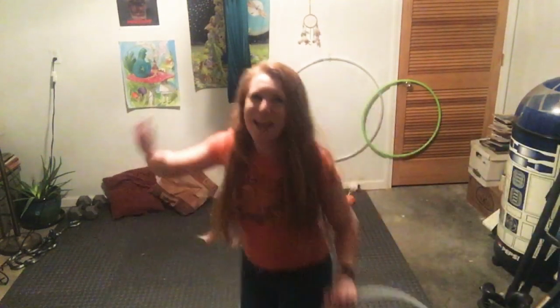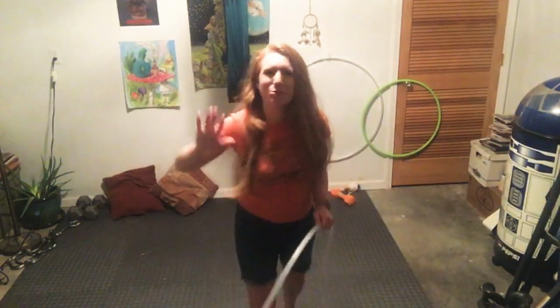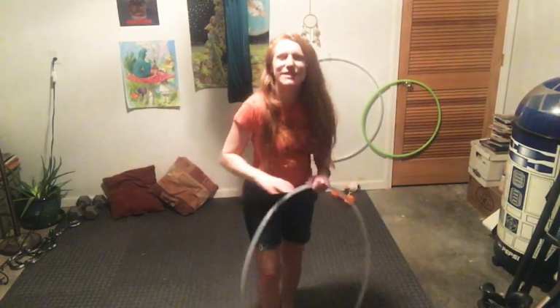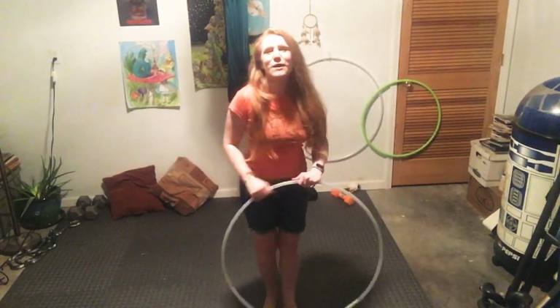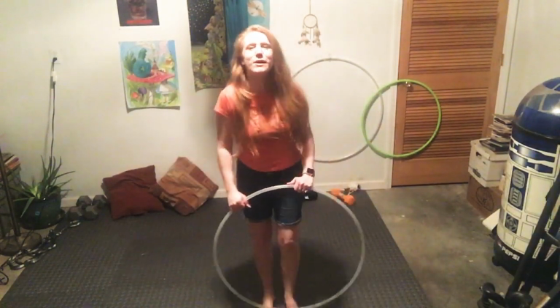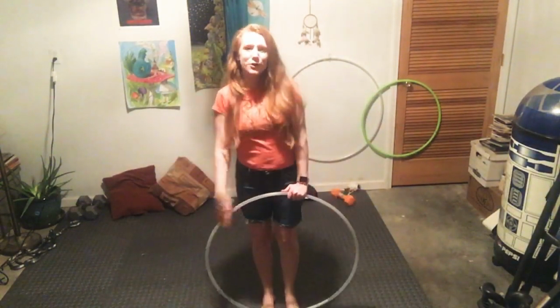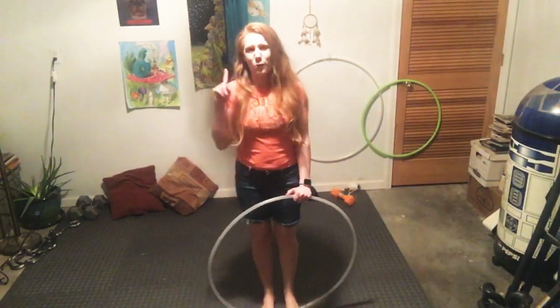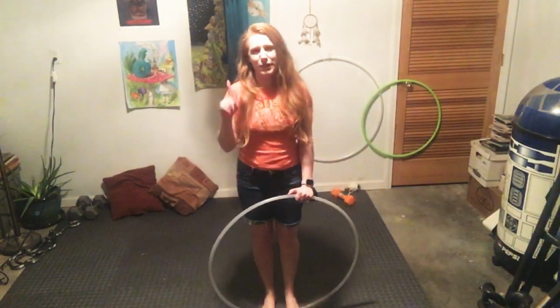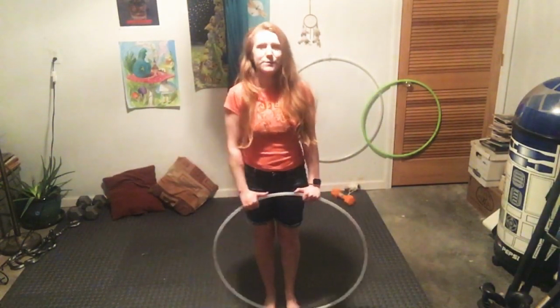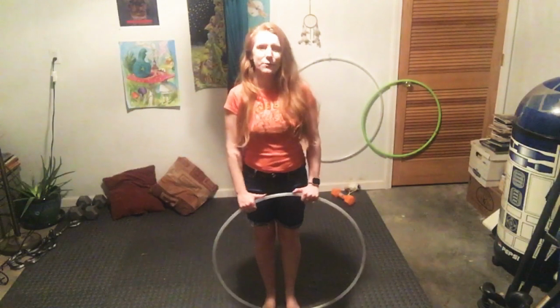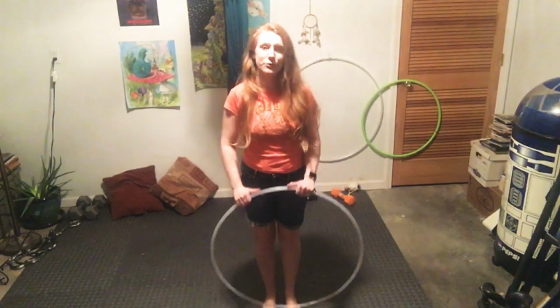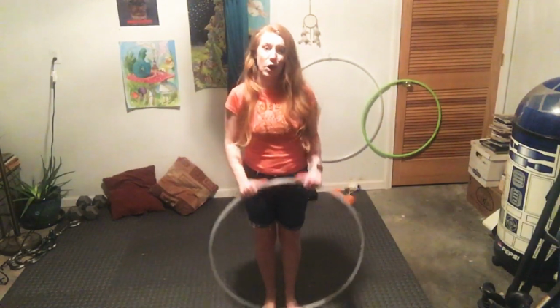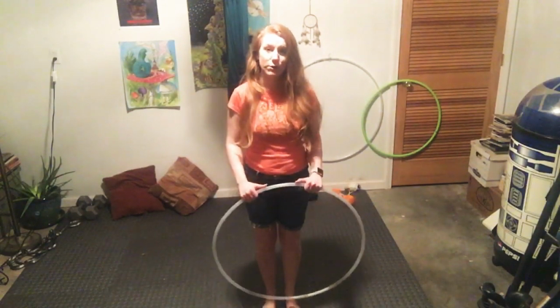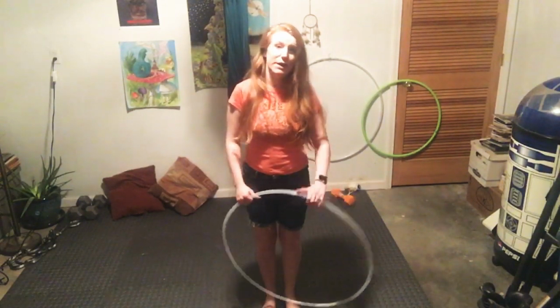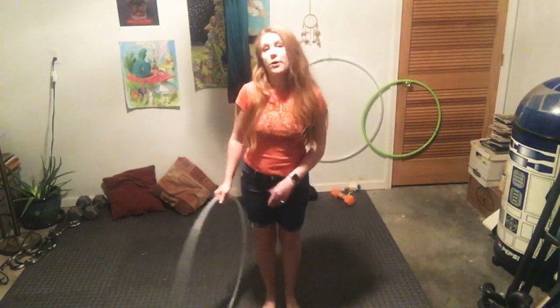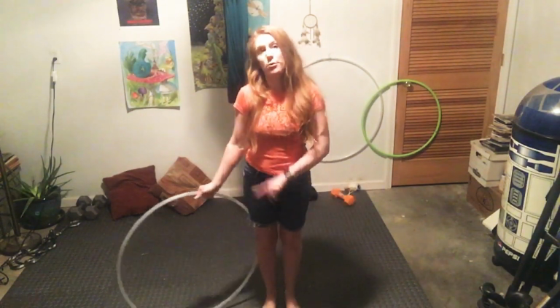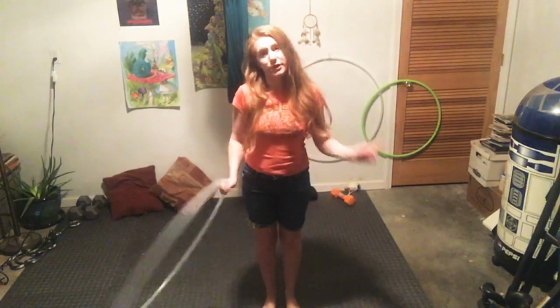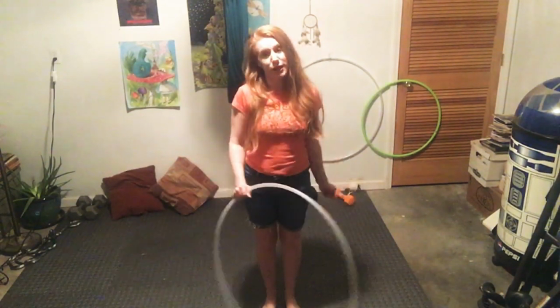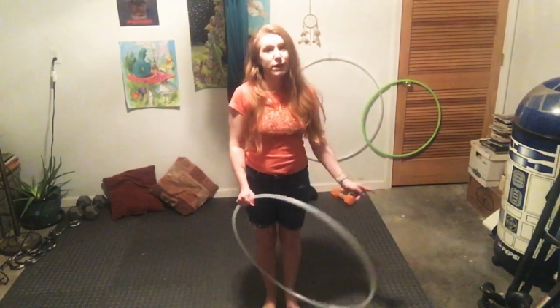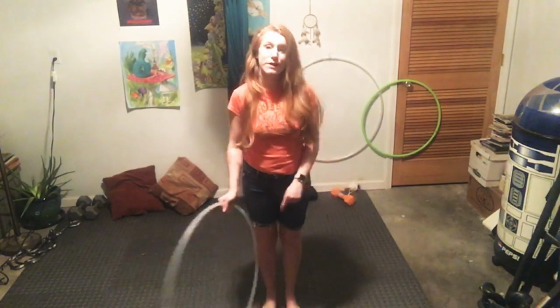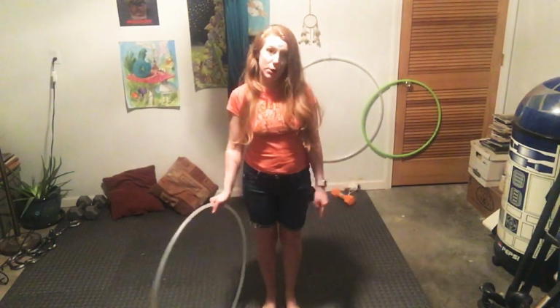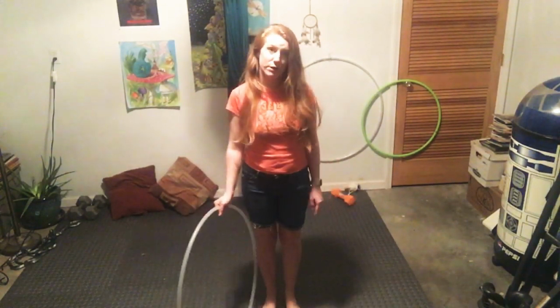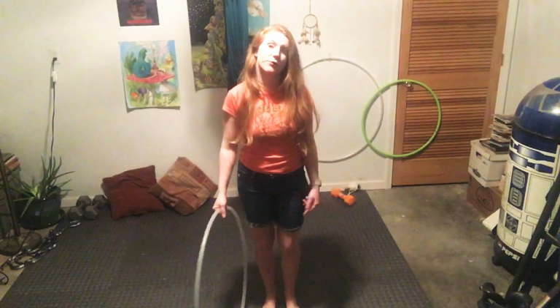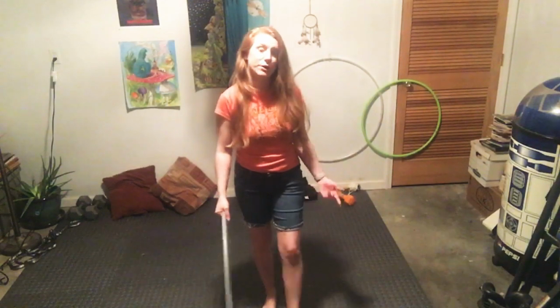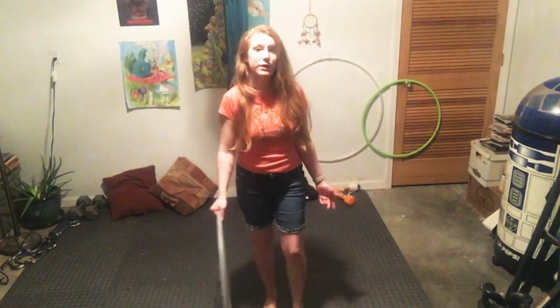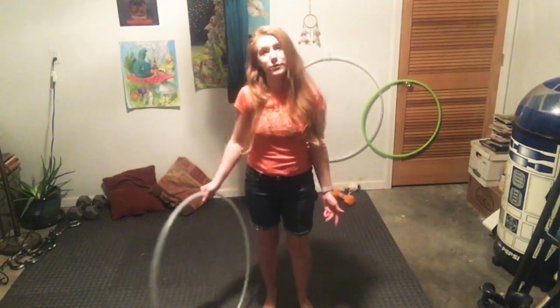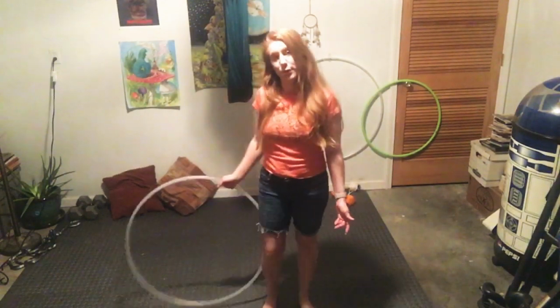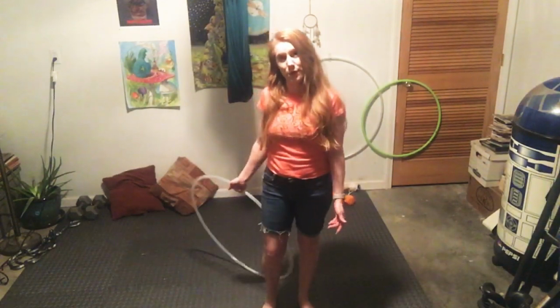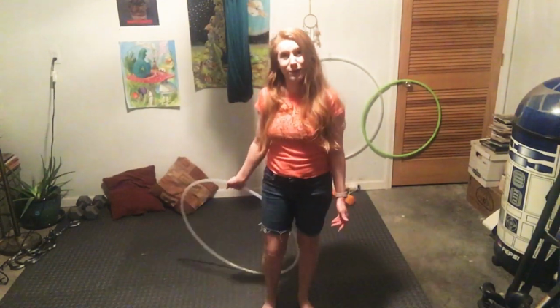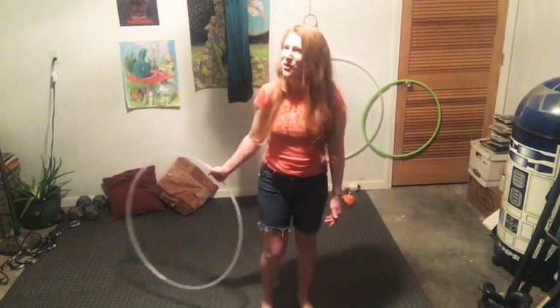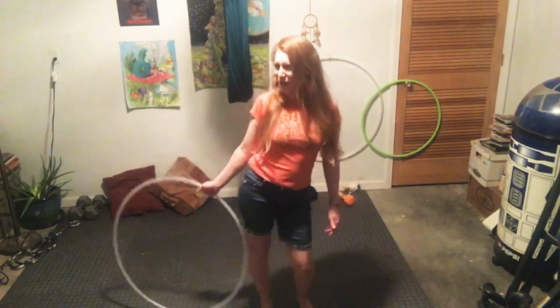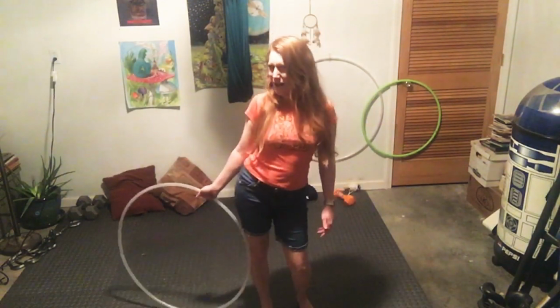Hey Hoofers! Andrew Random here for another one trick a day. Today we're doing a combo from our previous trick — it's the hip hugger, except we're turning it into the hip hugger backpack, or the fanny pack.